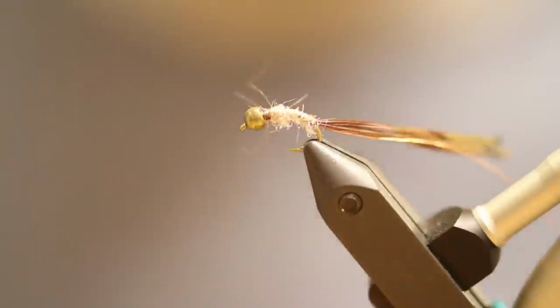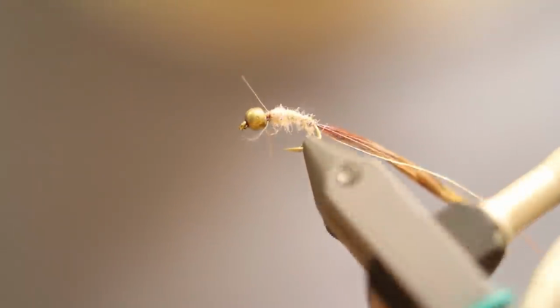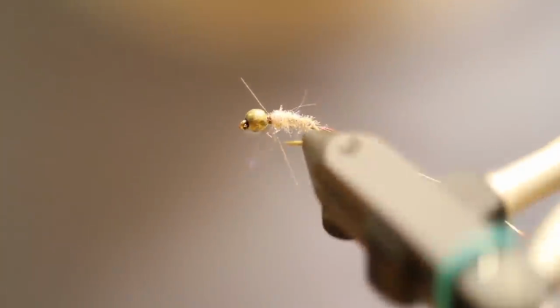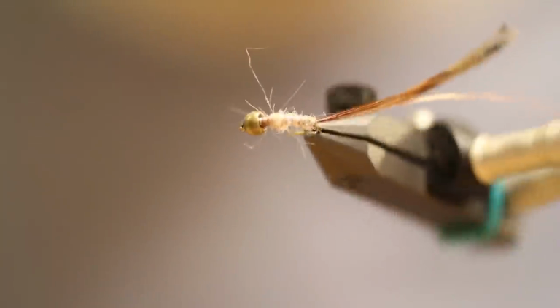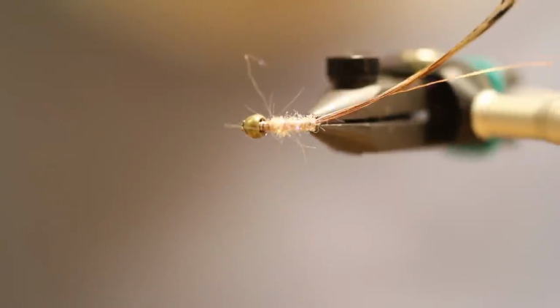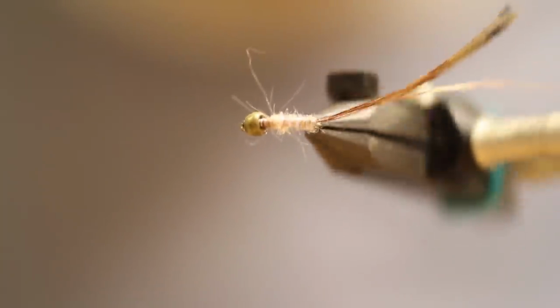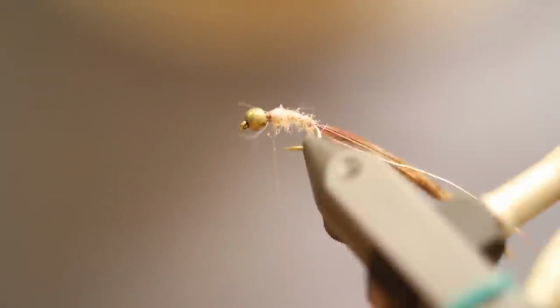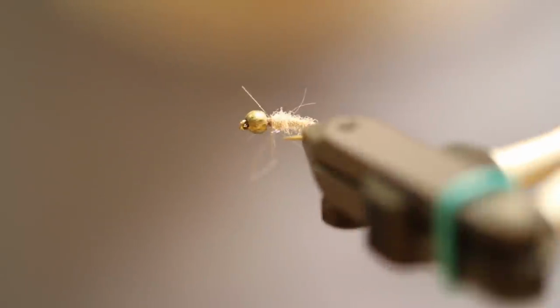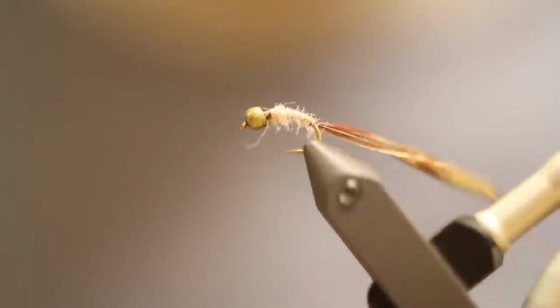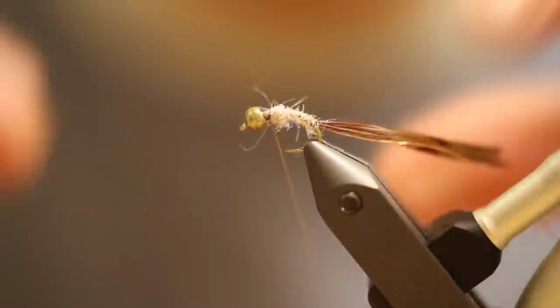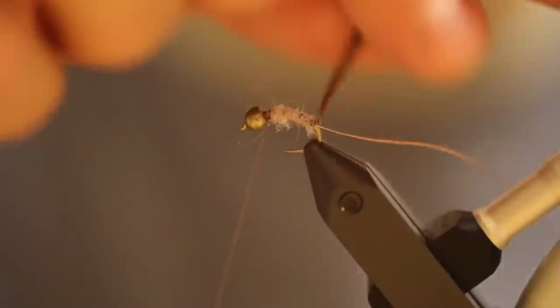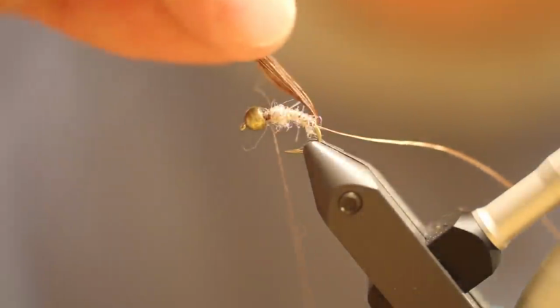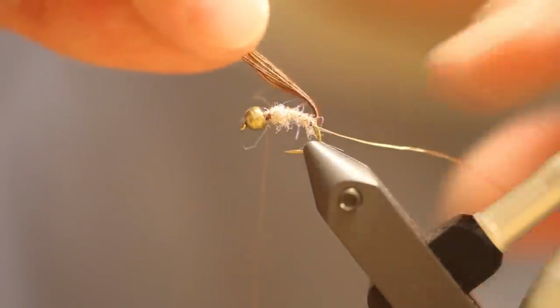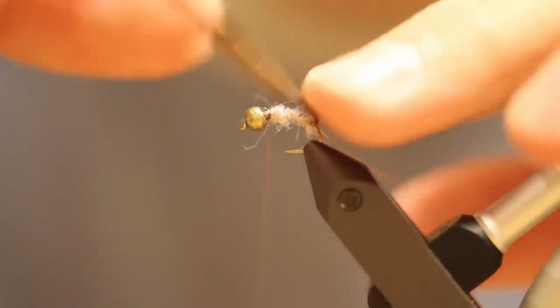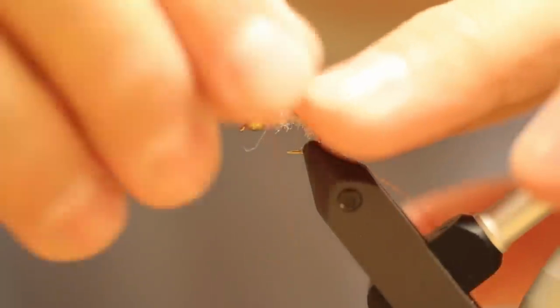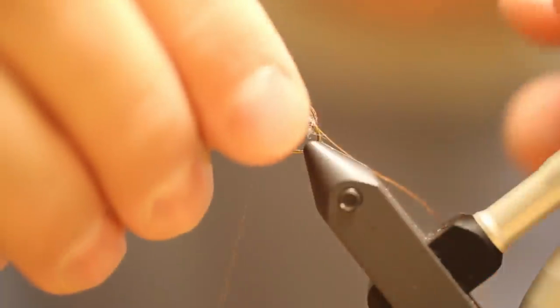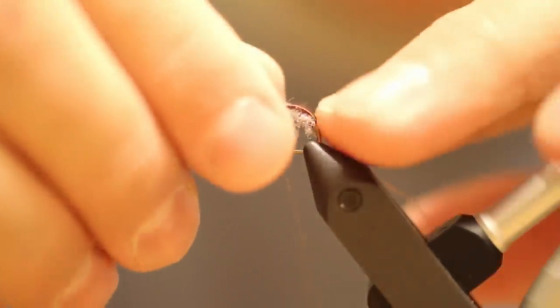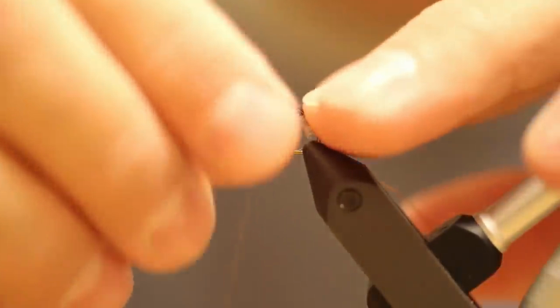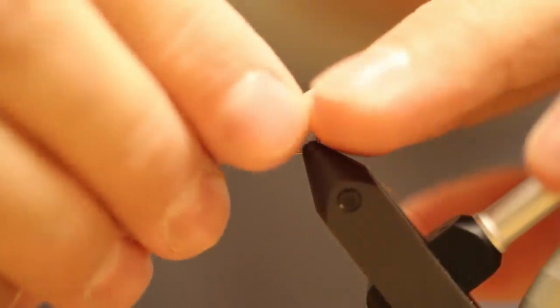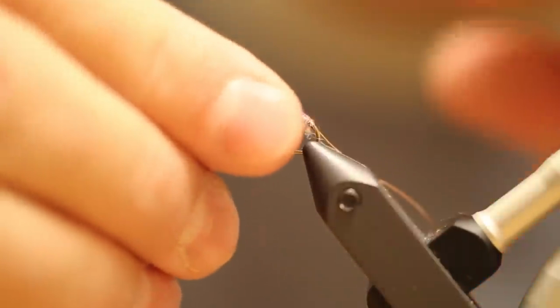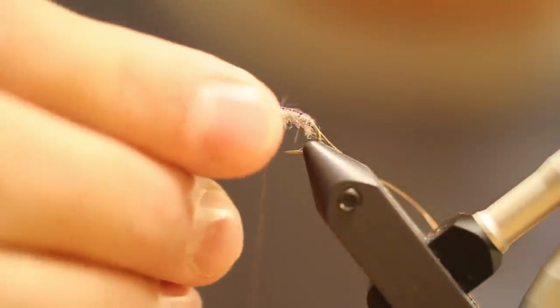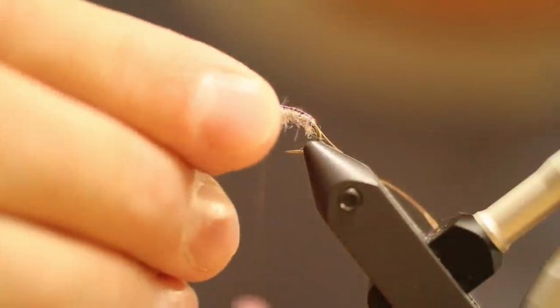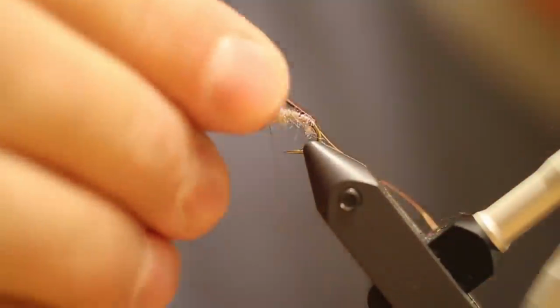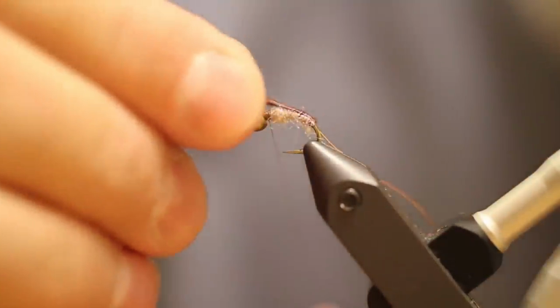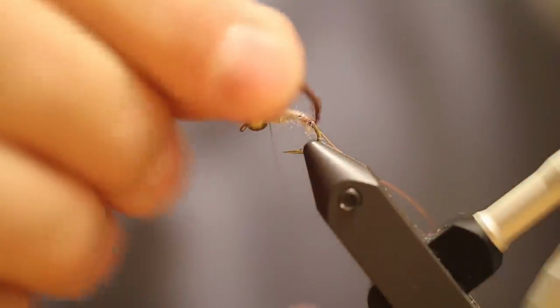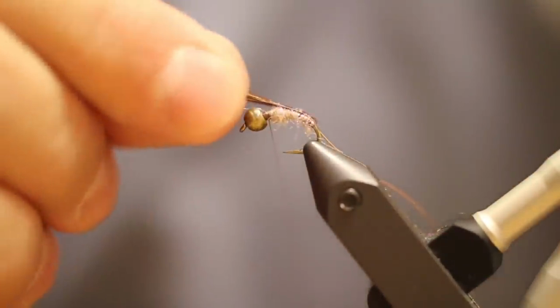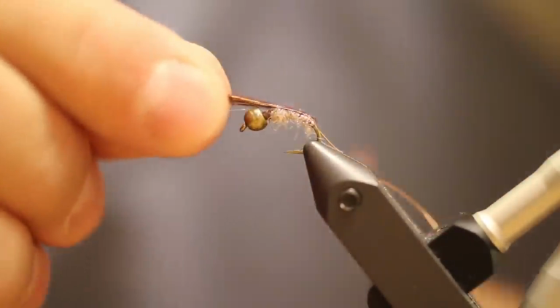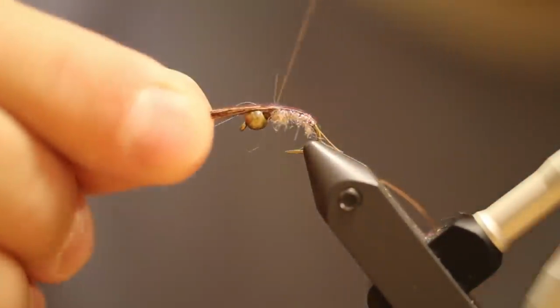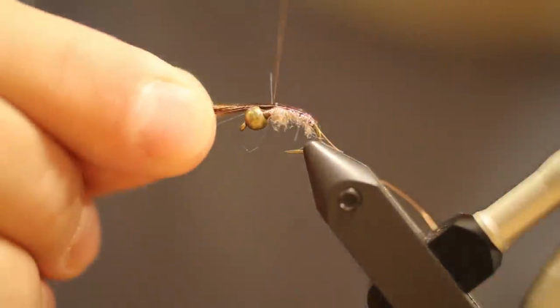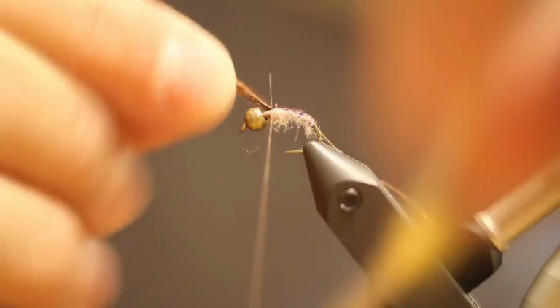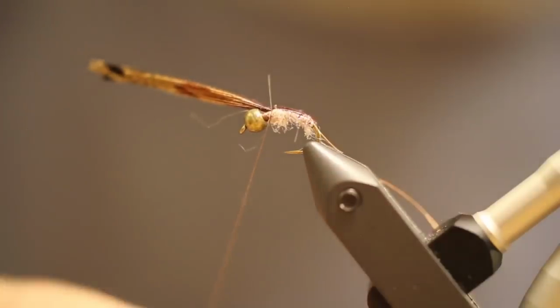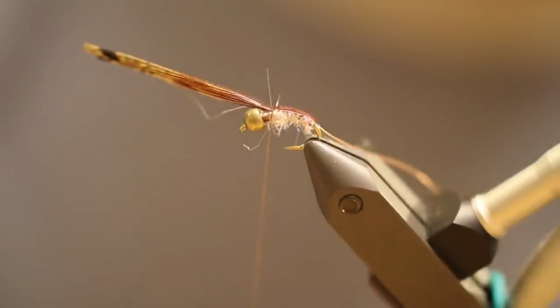Perfect, look at that. How do you guys like this vise? Nice vise. We're going to bring this up — I'm going to try to flatten that out a little bit so it kind of covers the top of this fly.